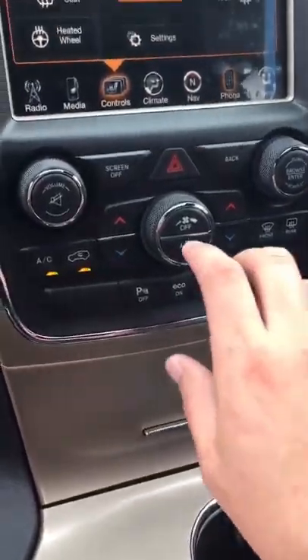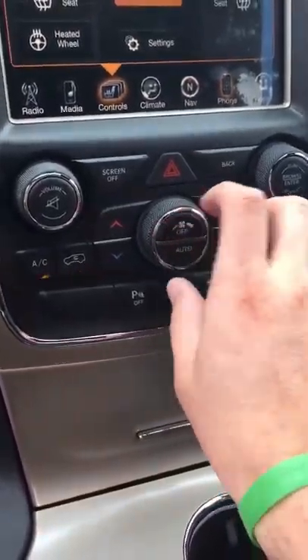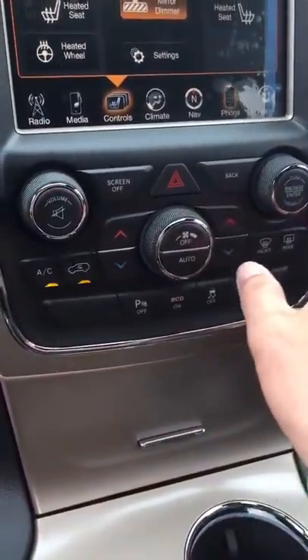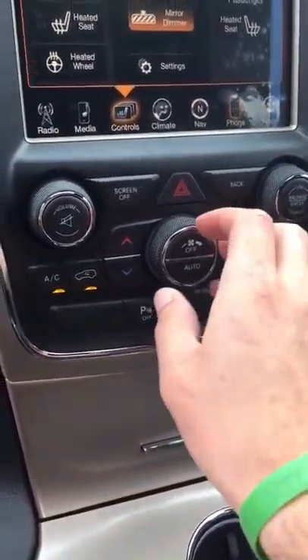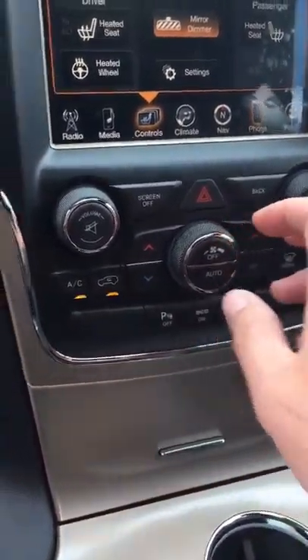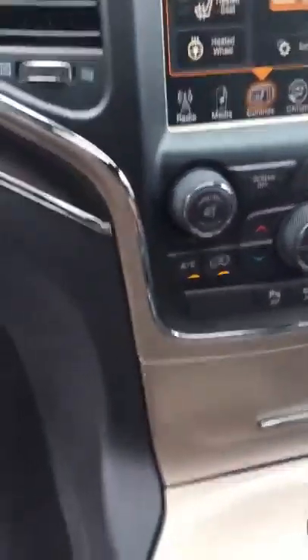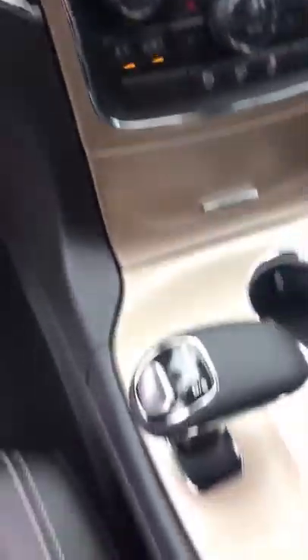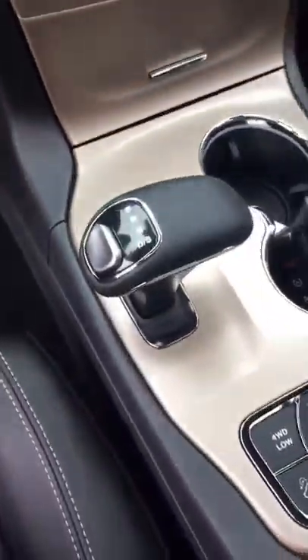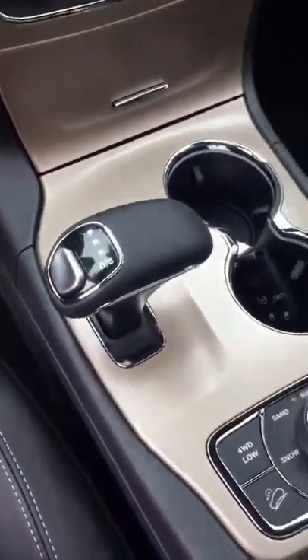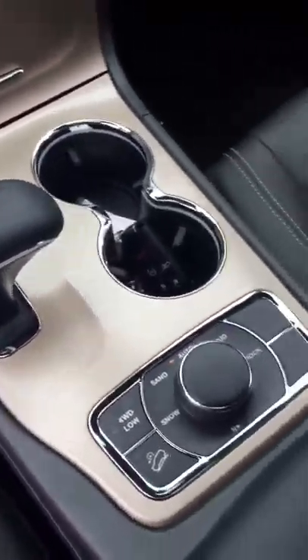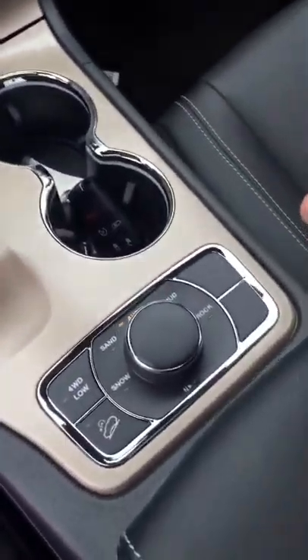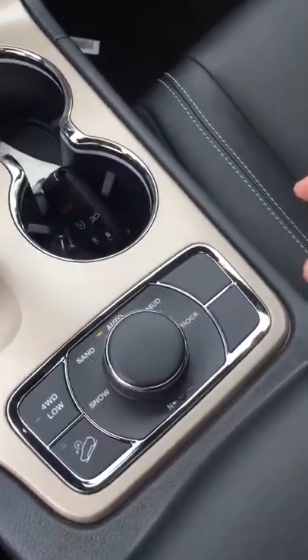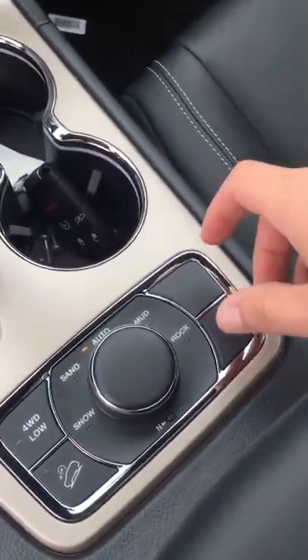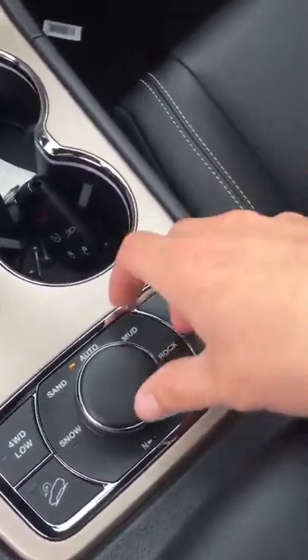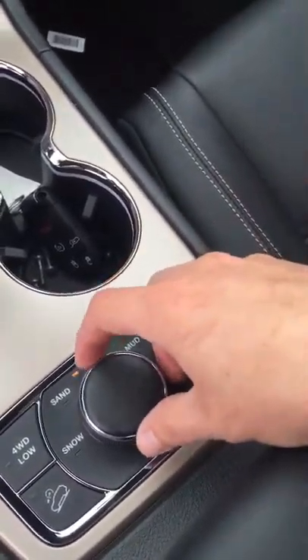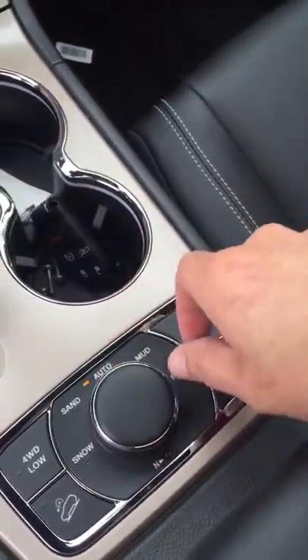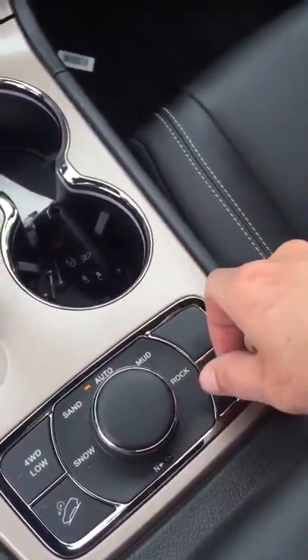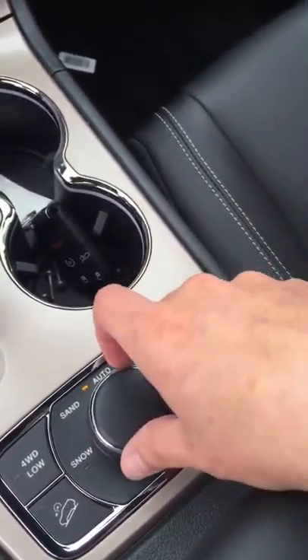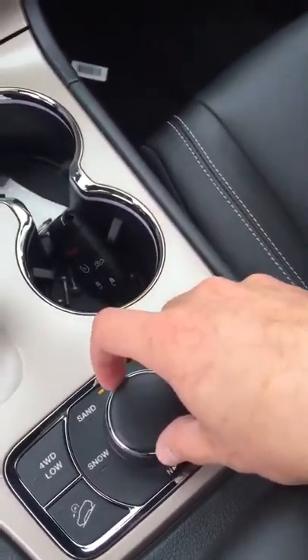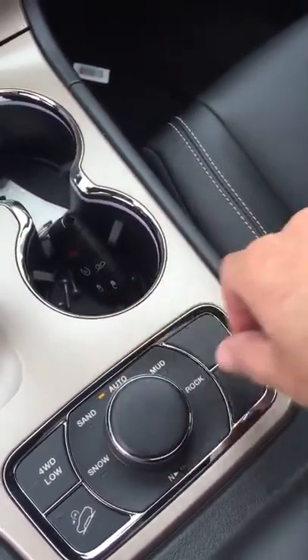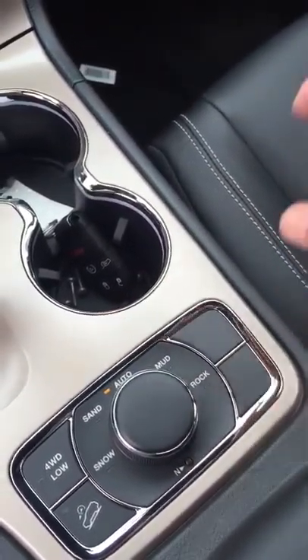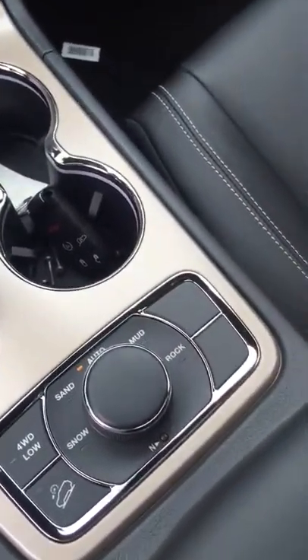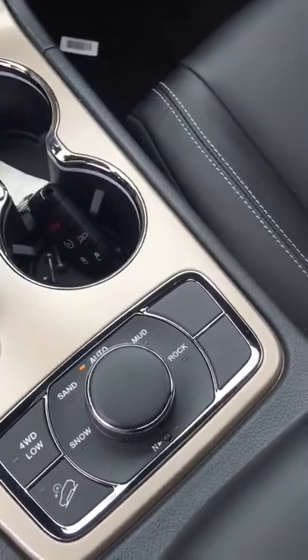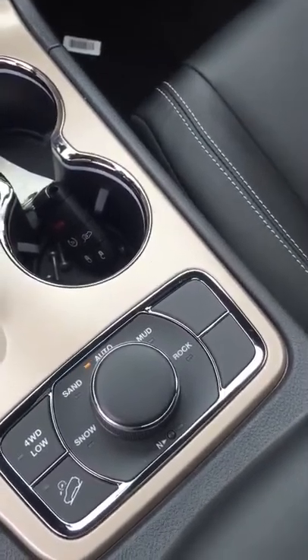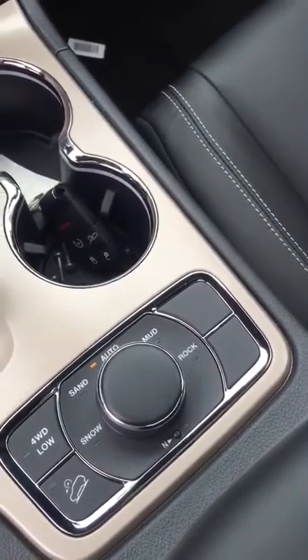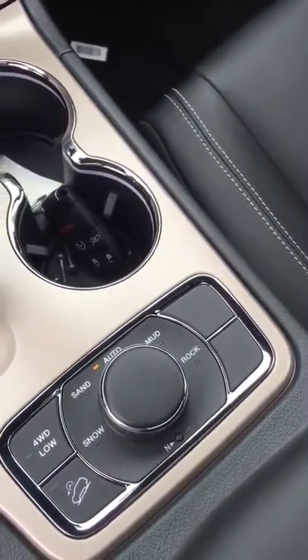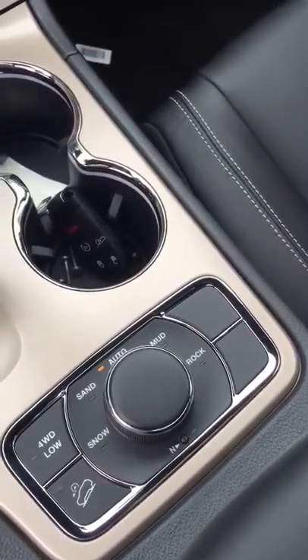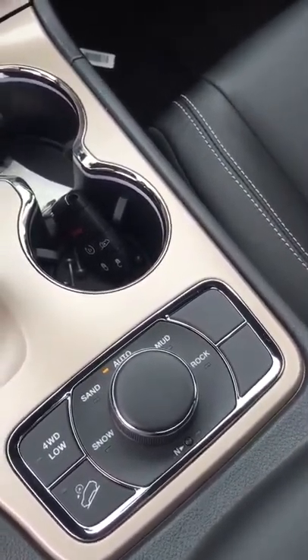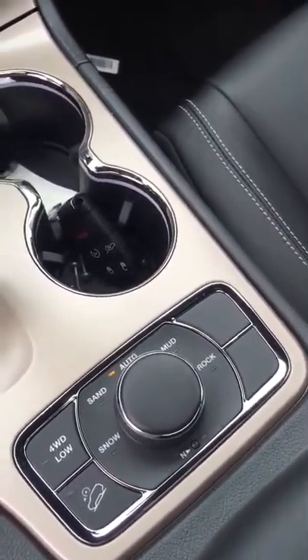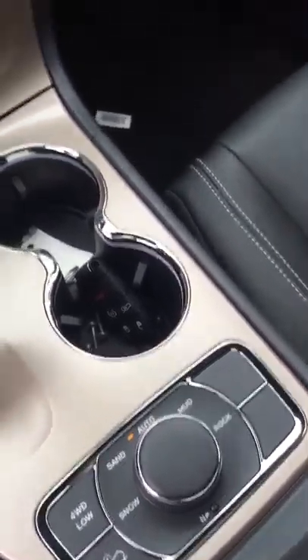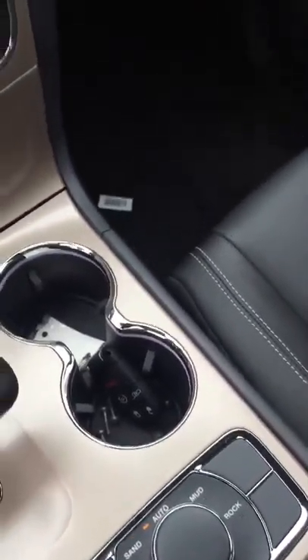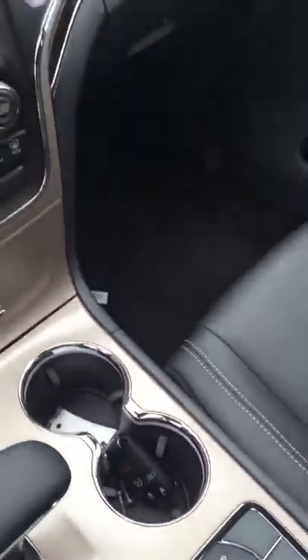You've got a lot of your climate controls down here as well. Down here you're also going to have controls that will change how the vehicle reacts in different driving conditions, so you get the optimal traction and control out of the vehicle.